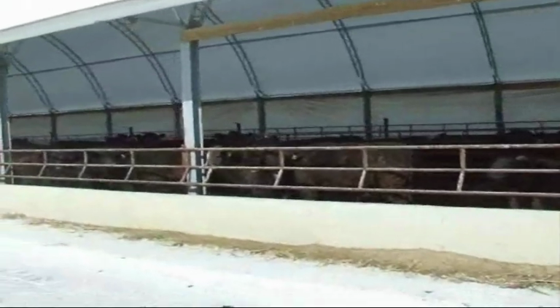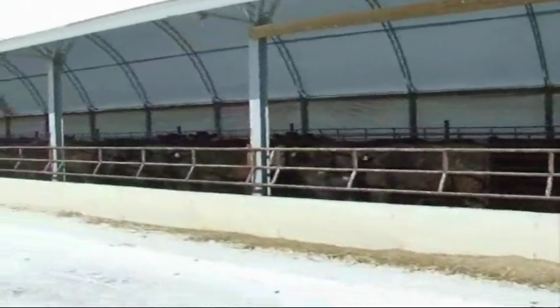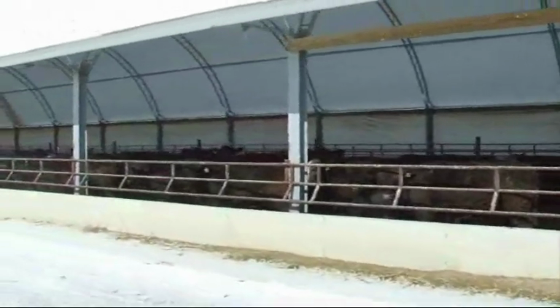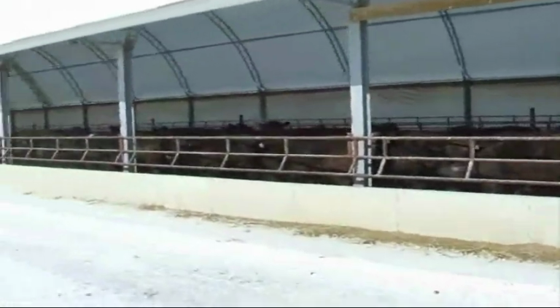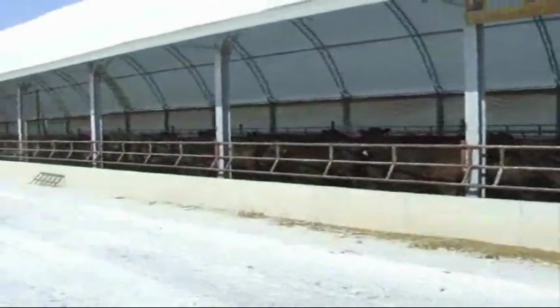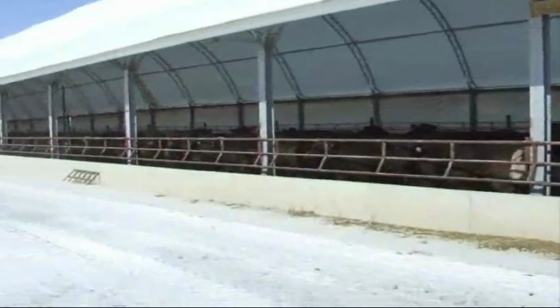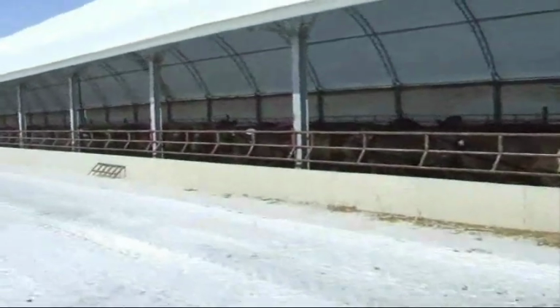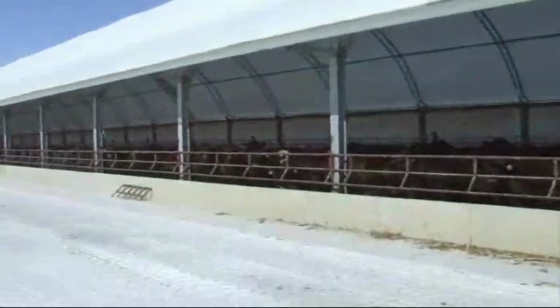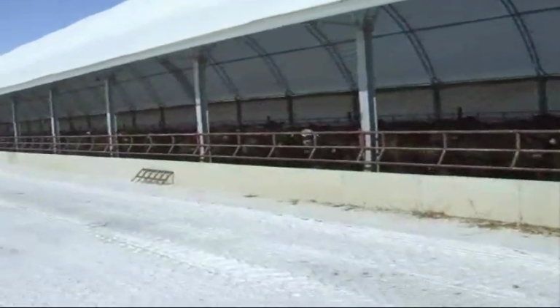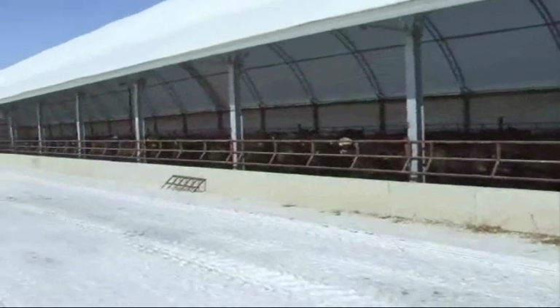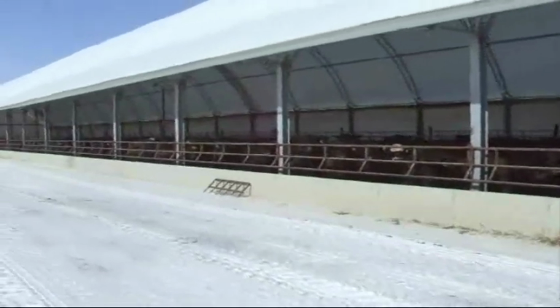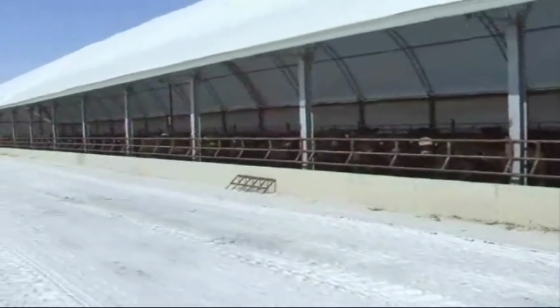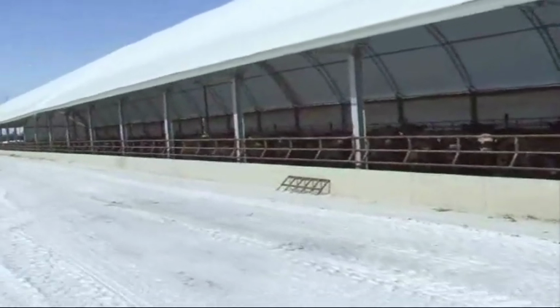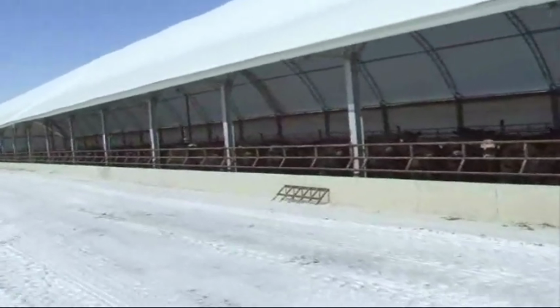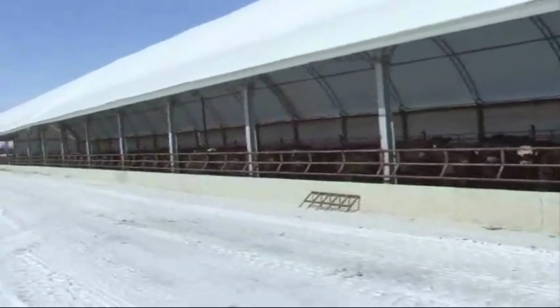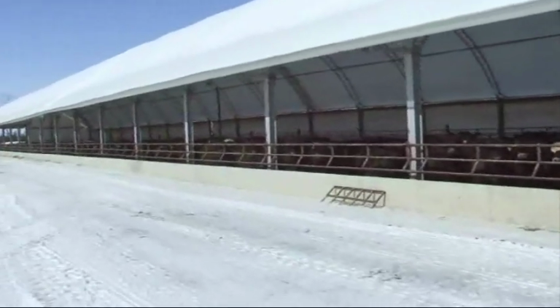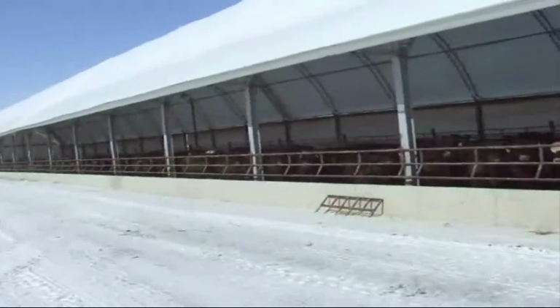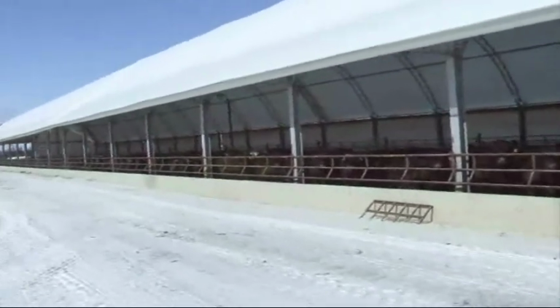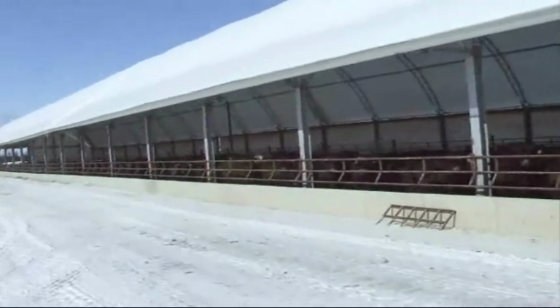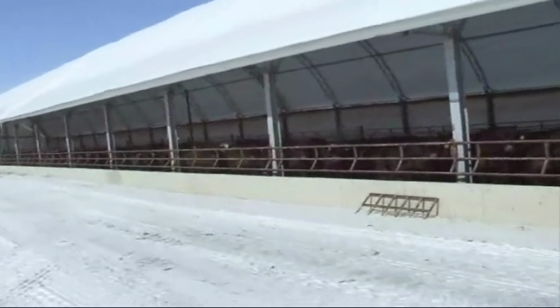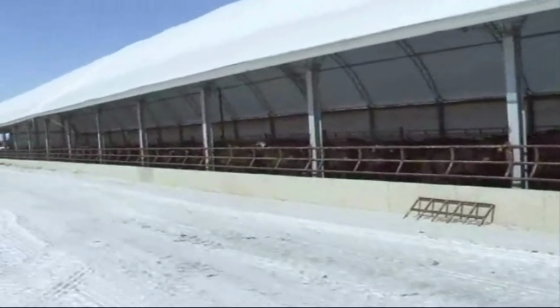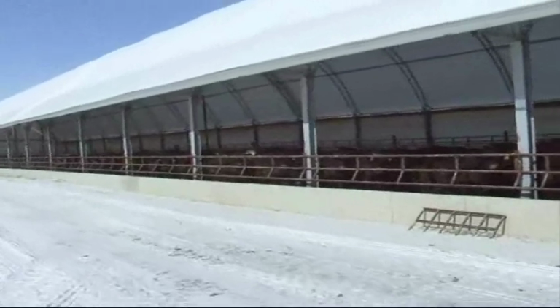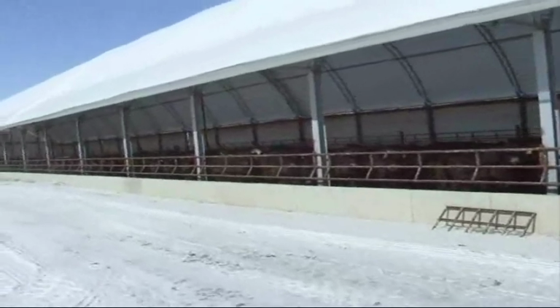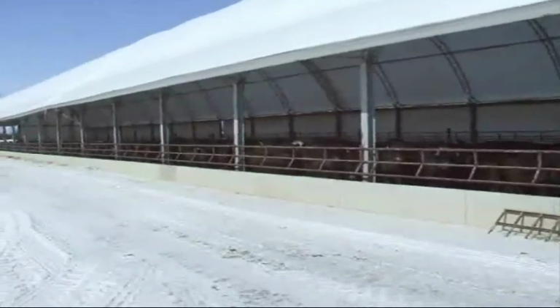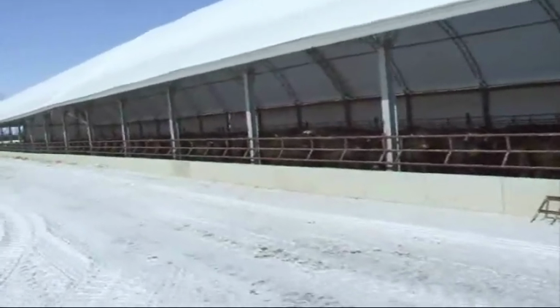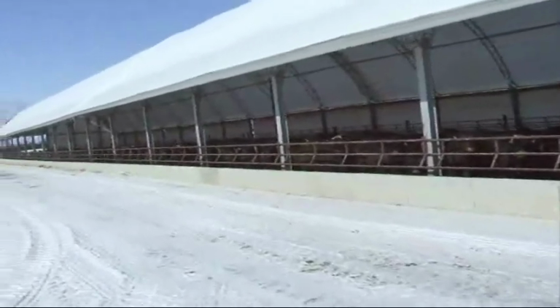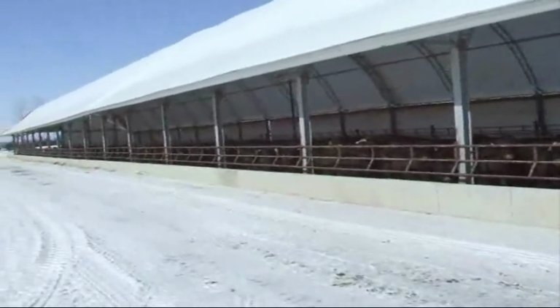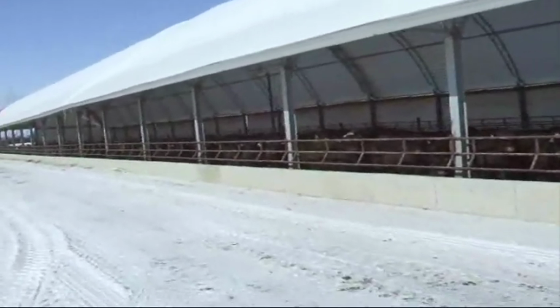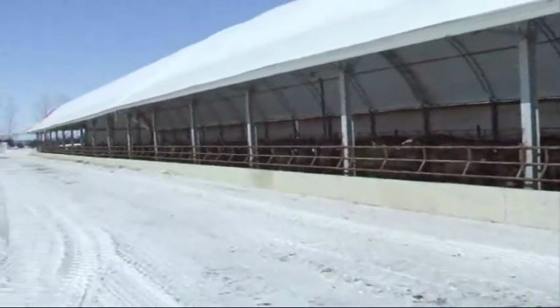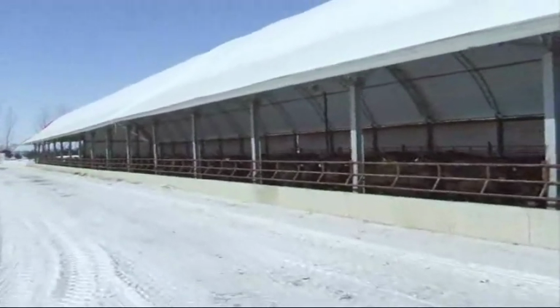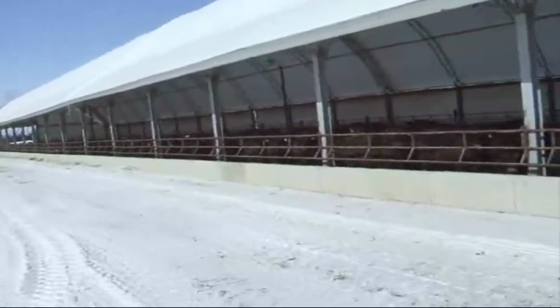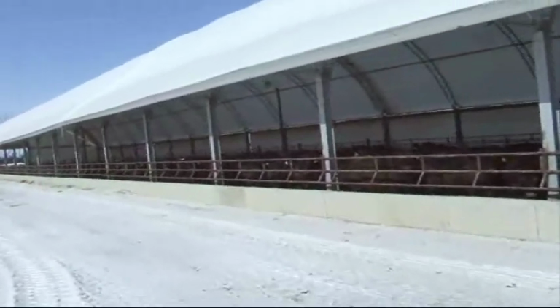It's constructed with cement pony walls, I-beam supports, truss pipe rafters, and covered with a tarp with an open ridge and a roll-up side curtain. Similar structures are available with square post and plank construction in widths from 36 to 50 feet and lengths up to 500 feet.